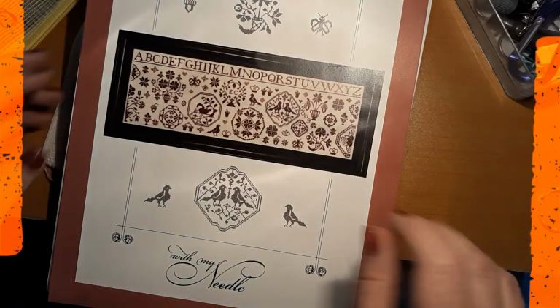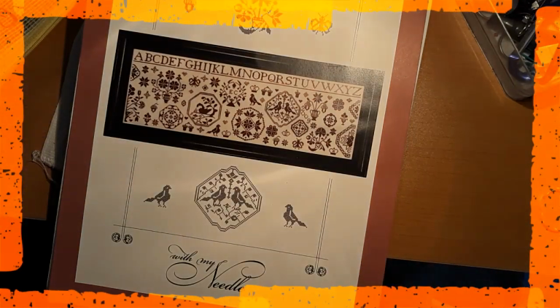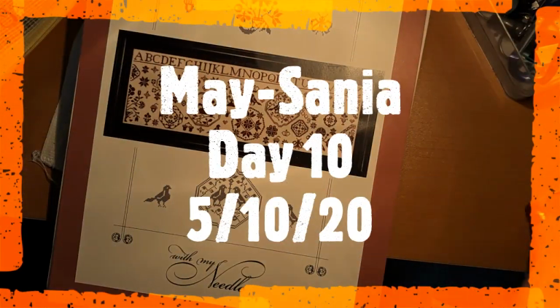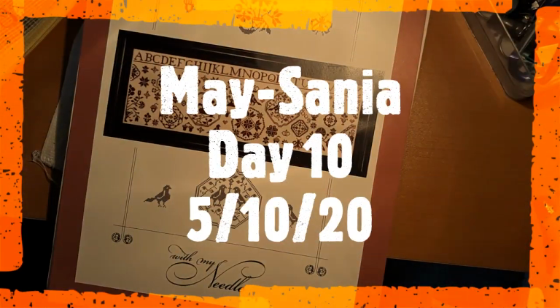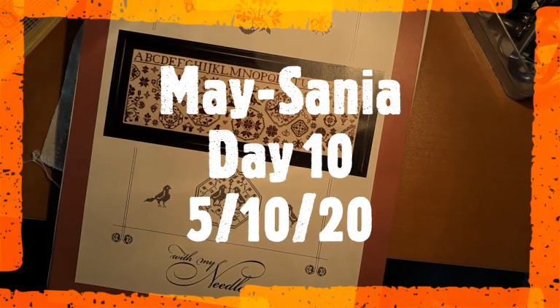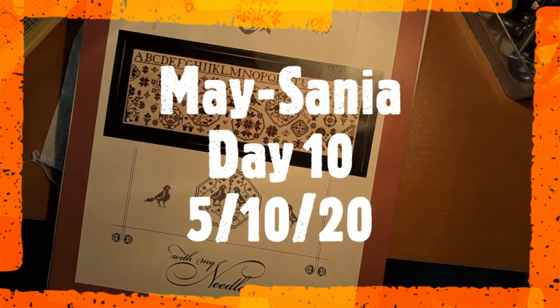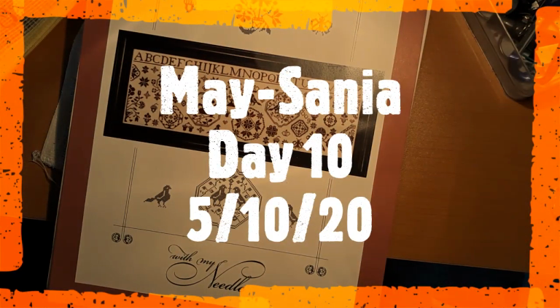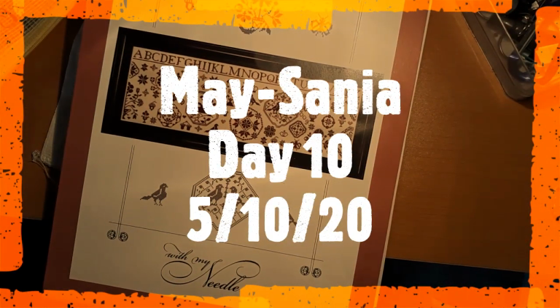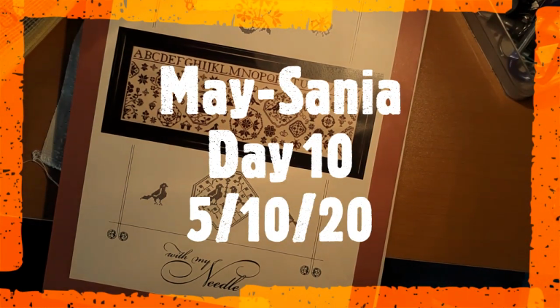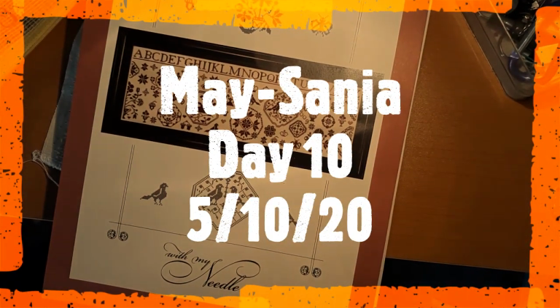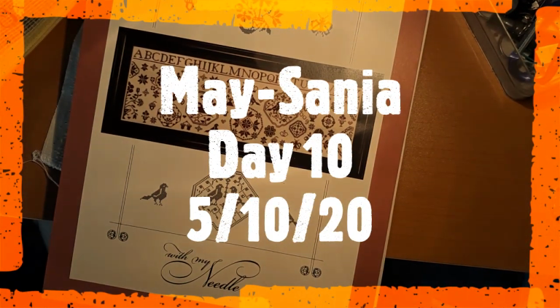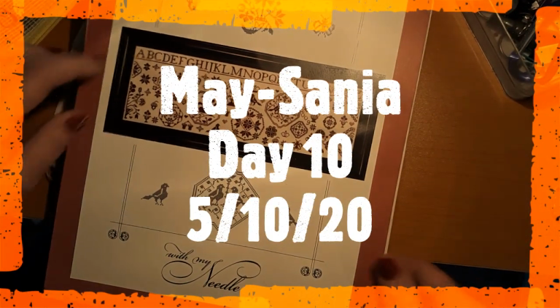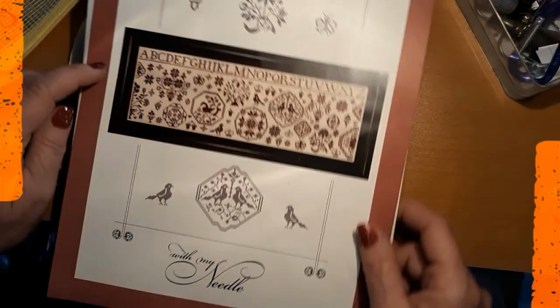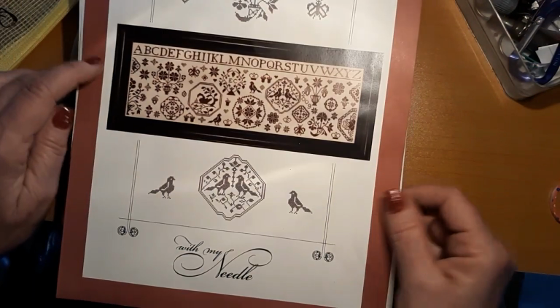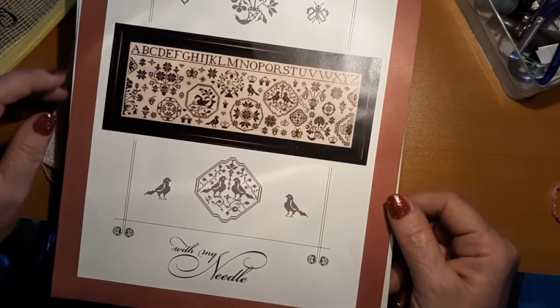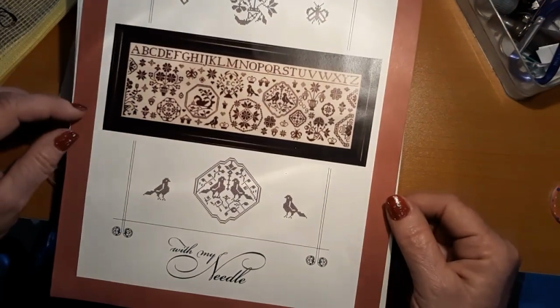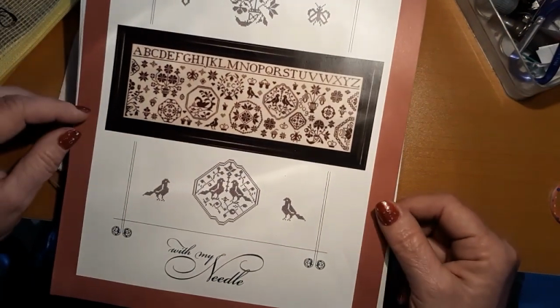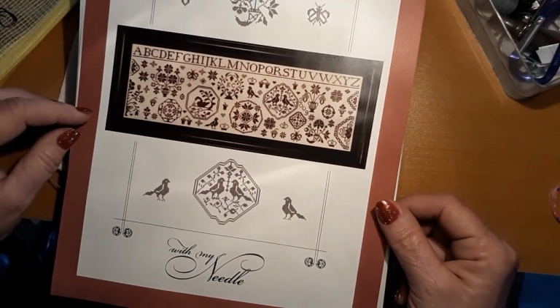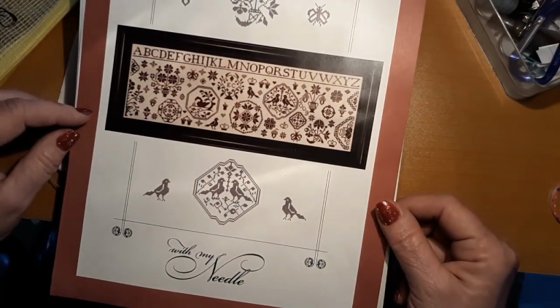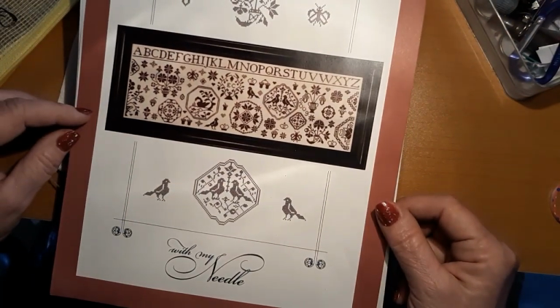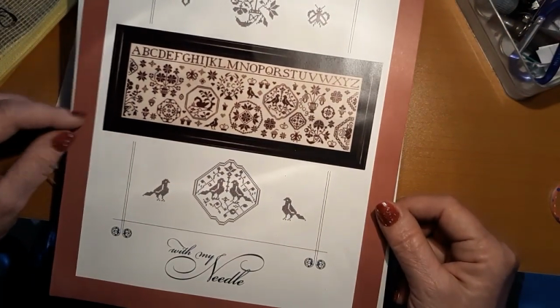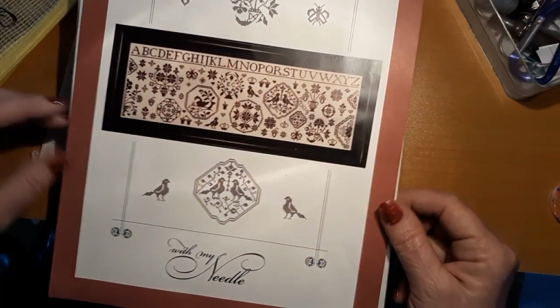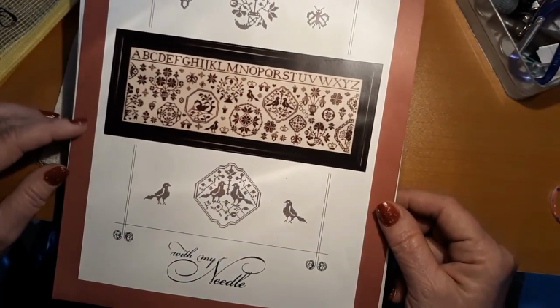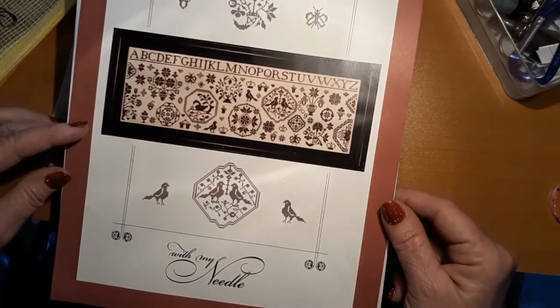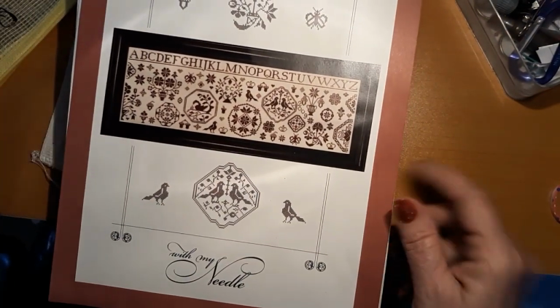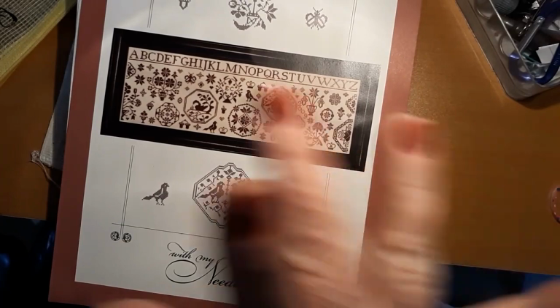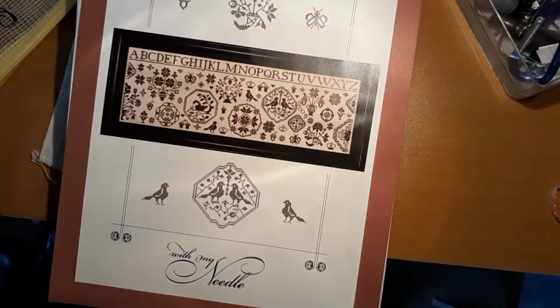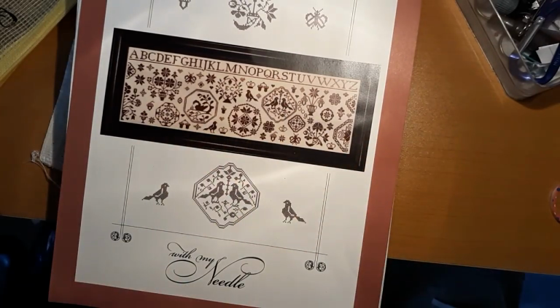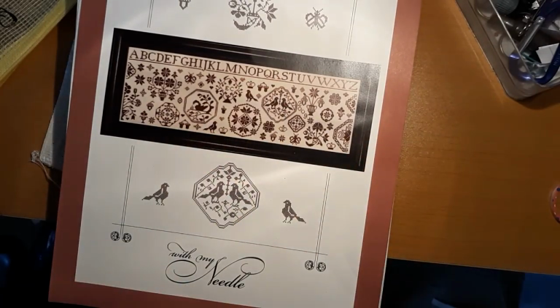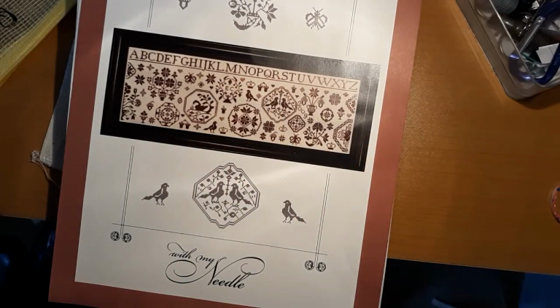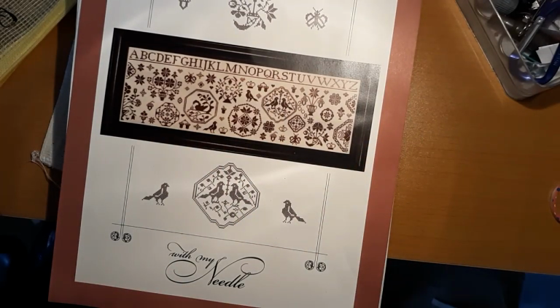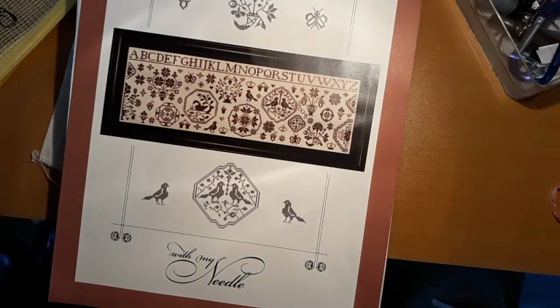Hello everyone and welcome back to my channel. This is Laura with Diamond Painting and Stitching with Laura. How's everybody doing? Hope everybody's having a good day and a good Mother's Day. Happy Mother's Day to all the mothers out there.